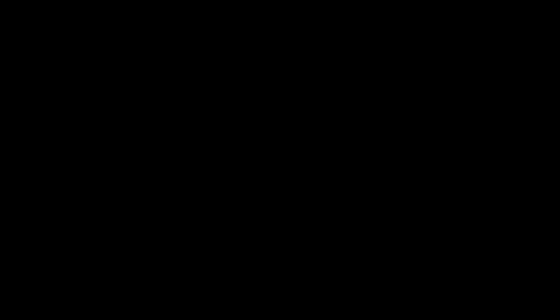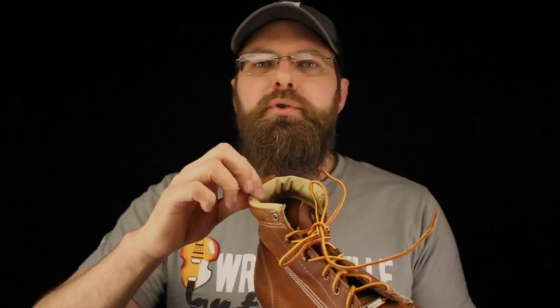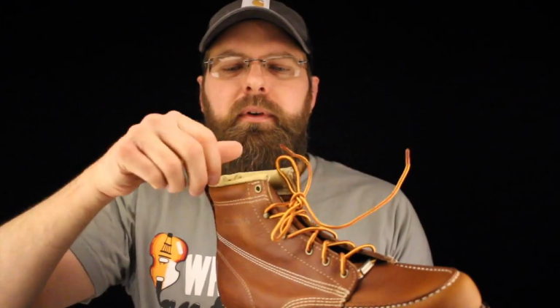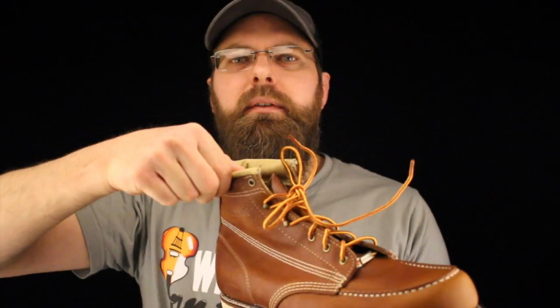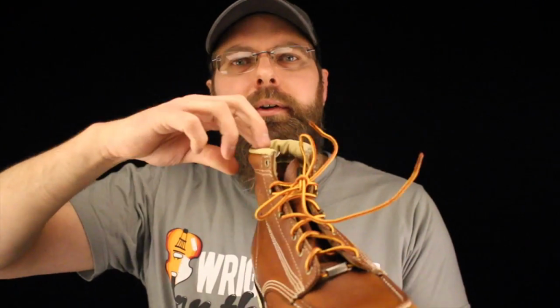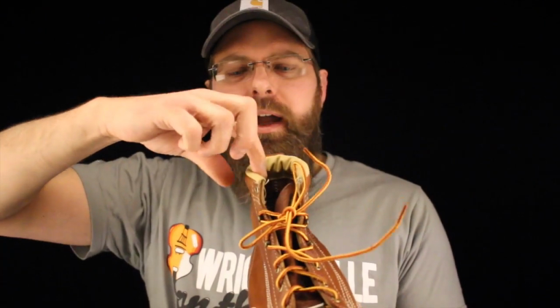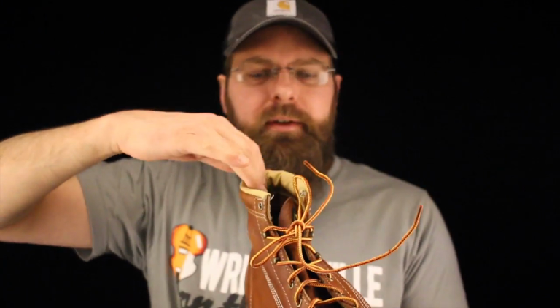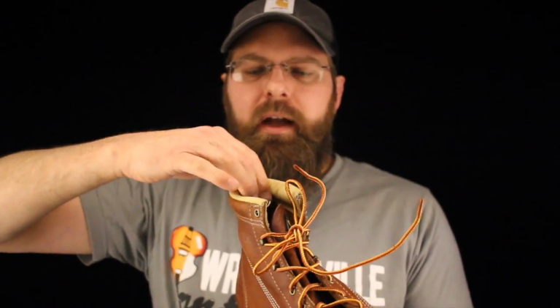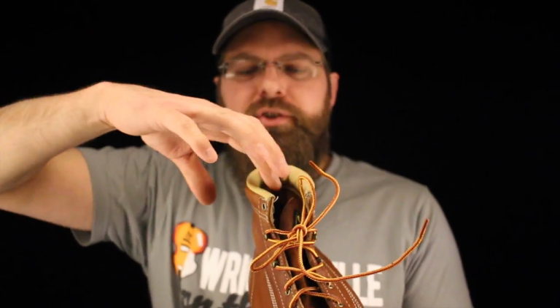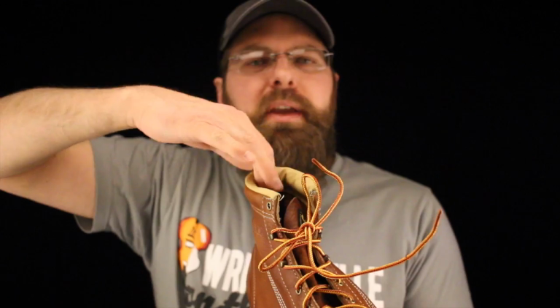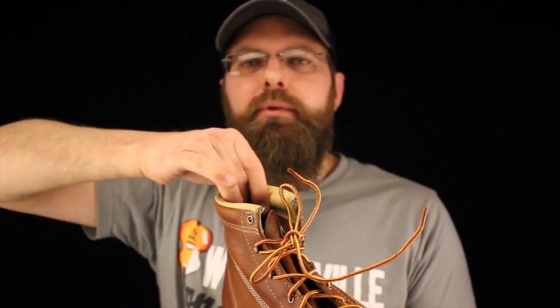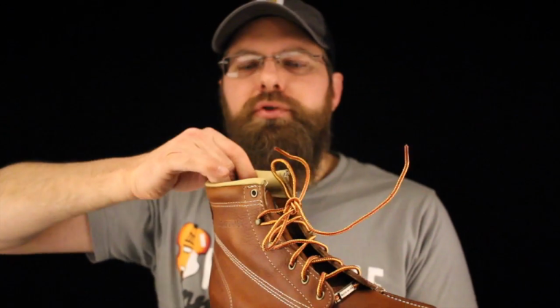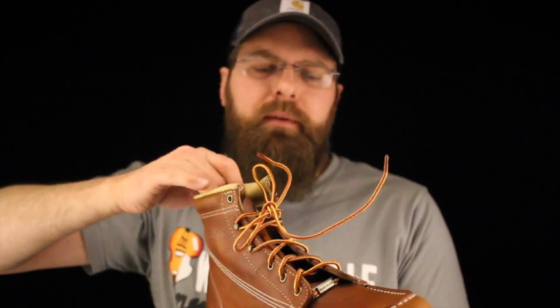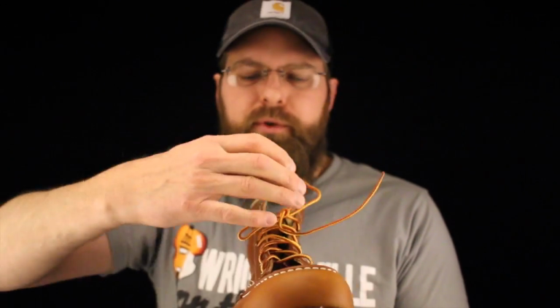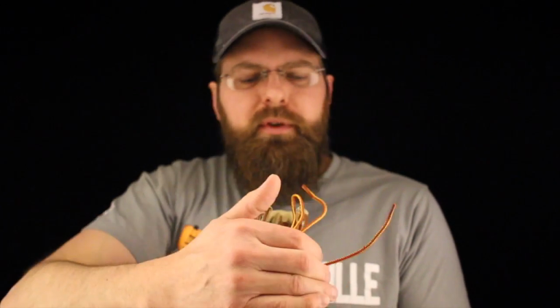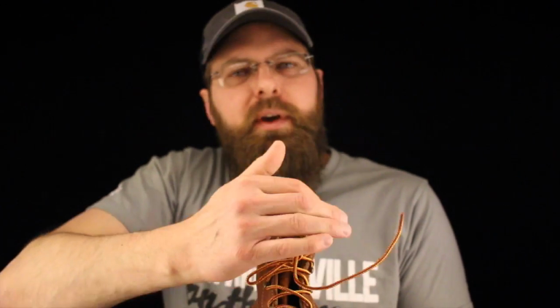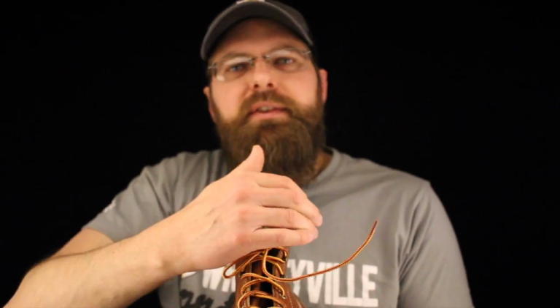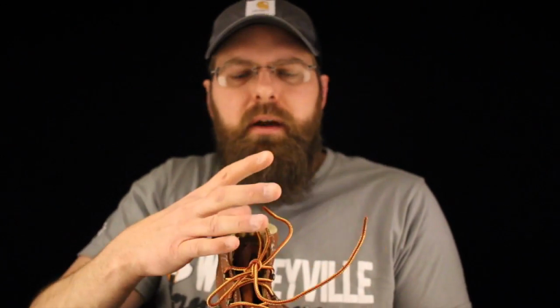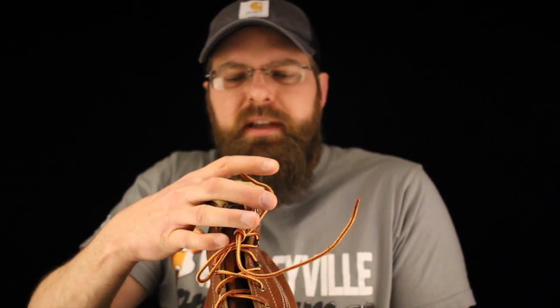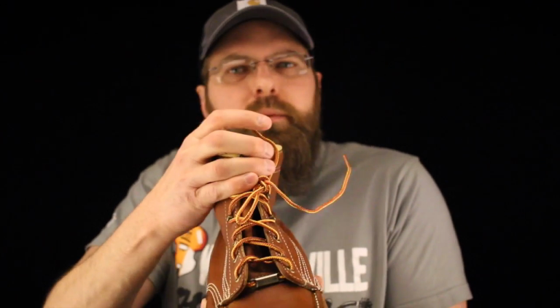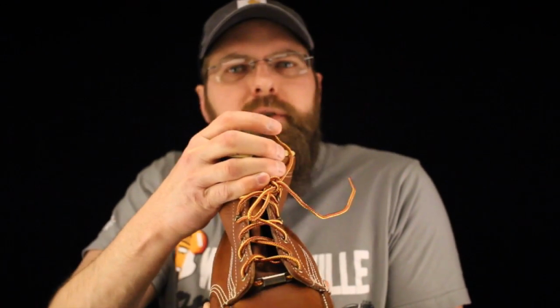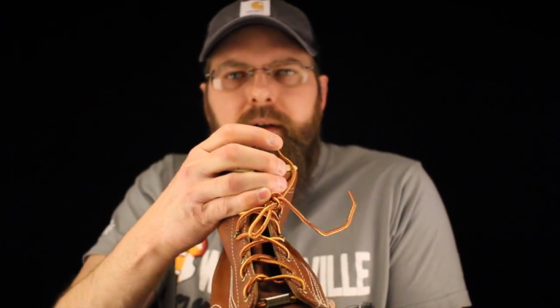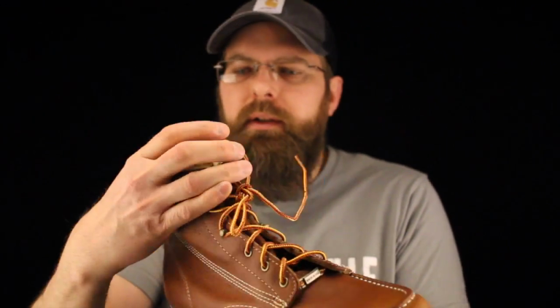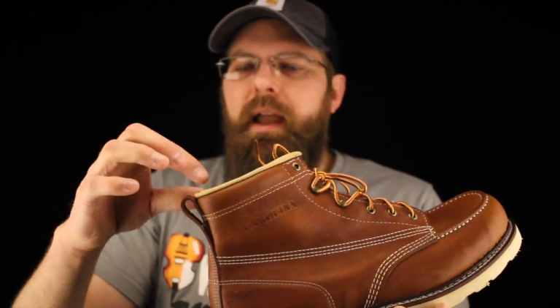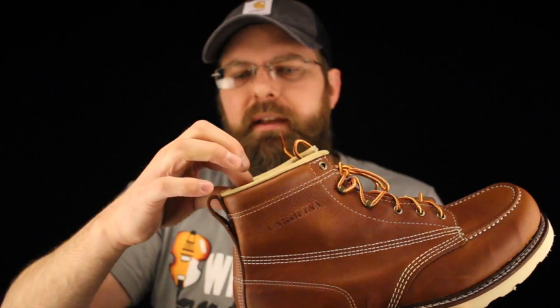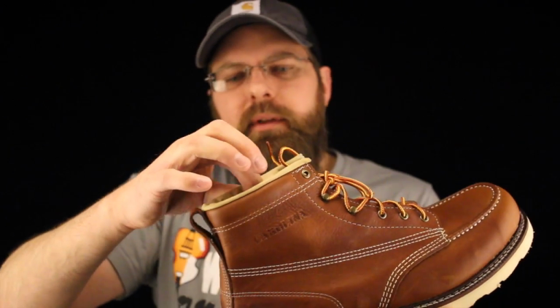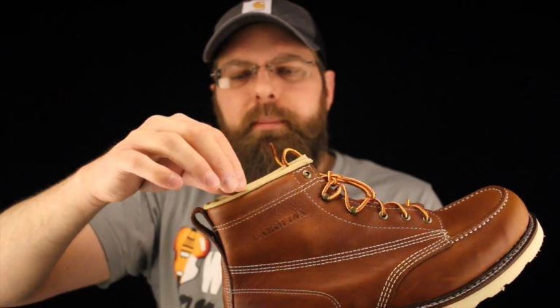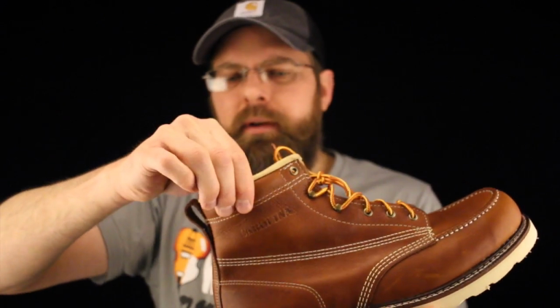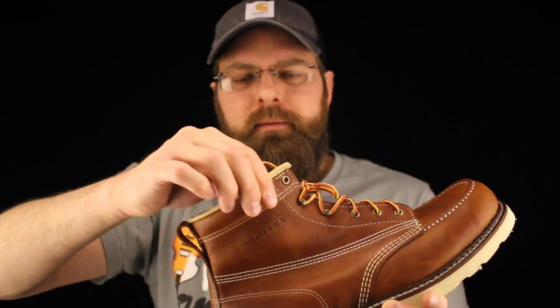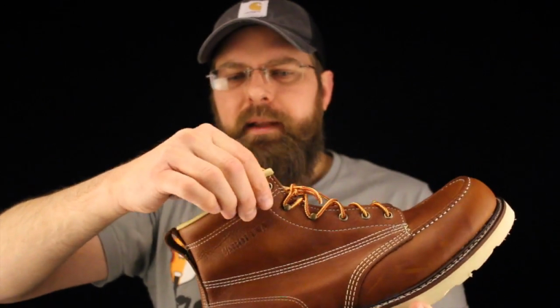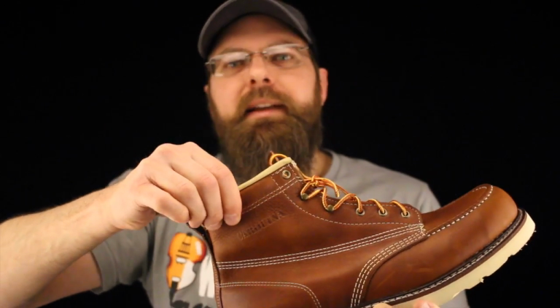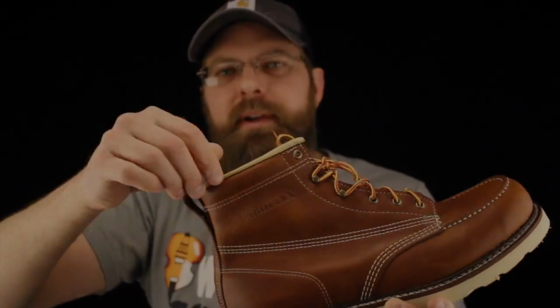This beautiful glove leather collar just makes the boot so comfortable when you really crank this thing up and get it around your ankle. Having that glove leather up there — man, that's like a dream.